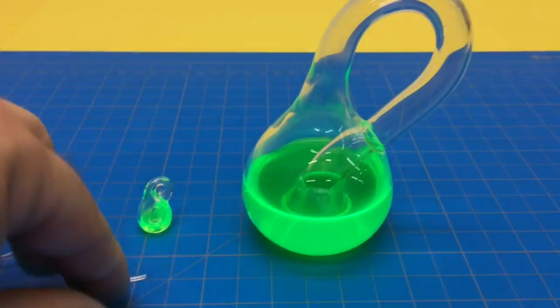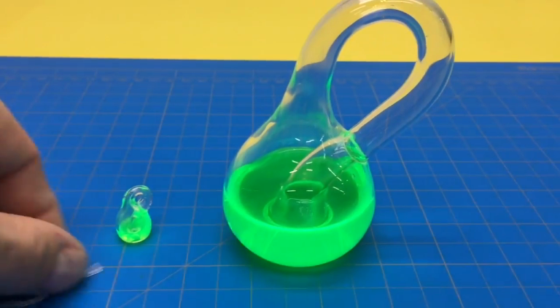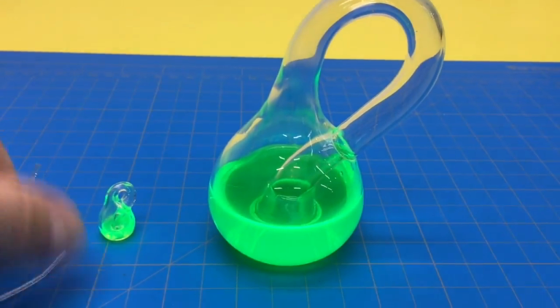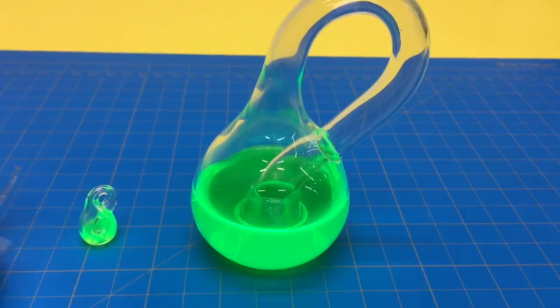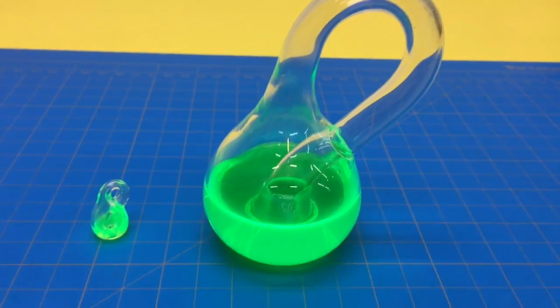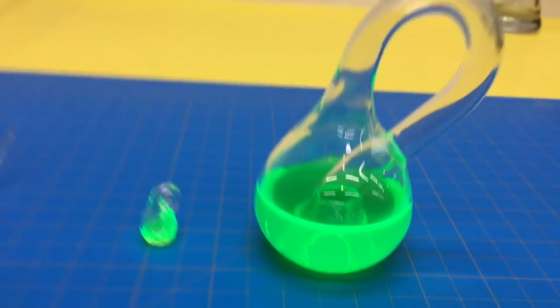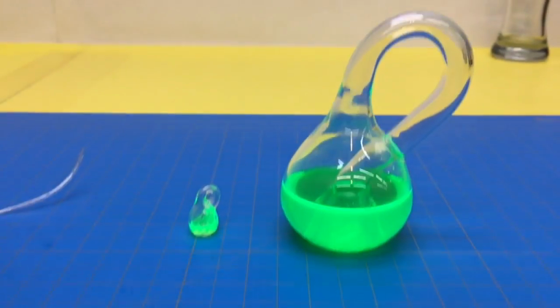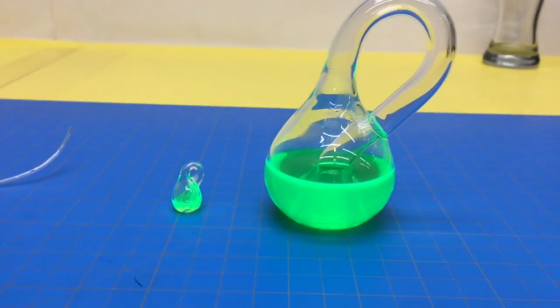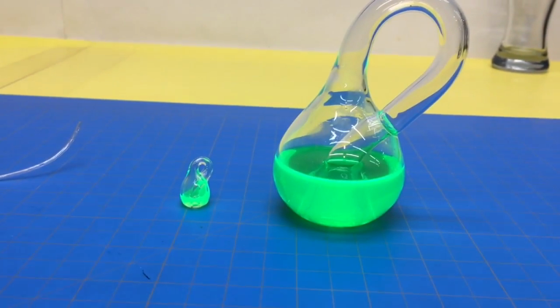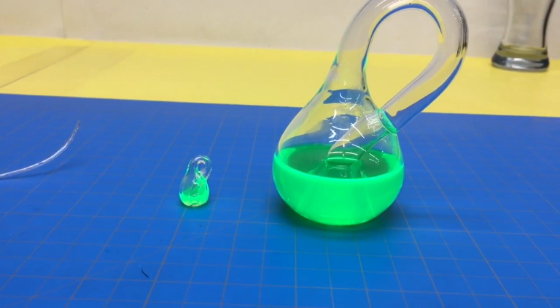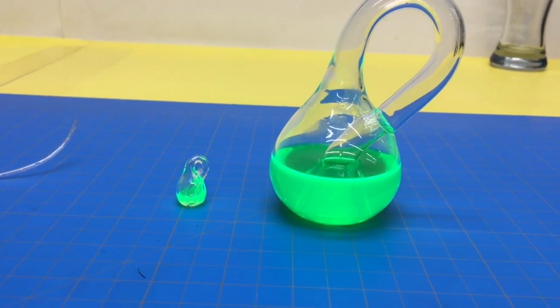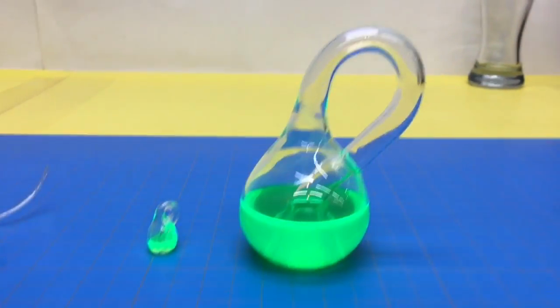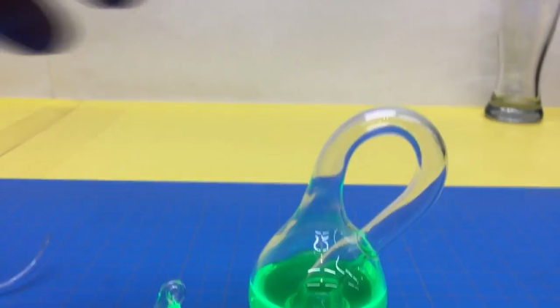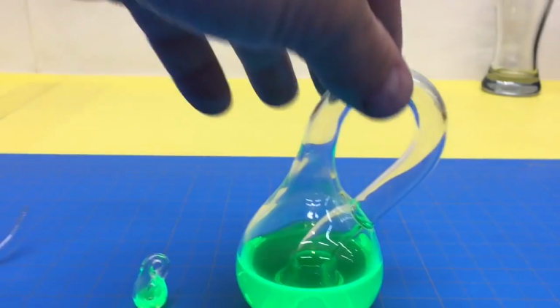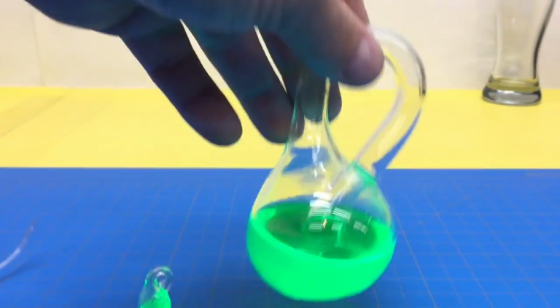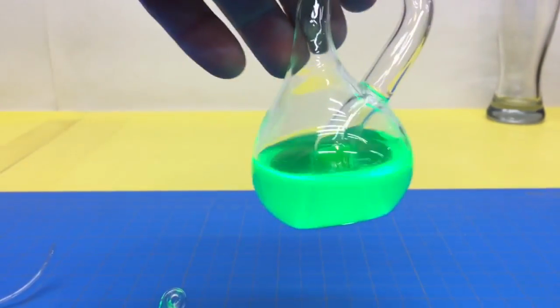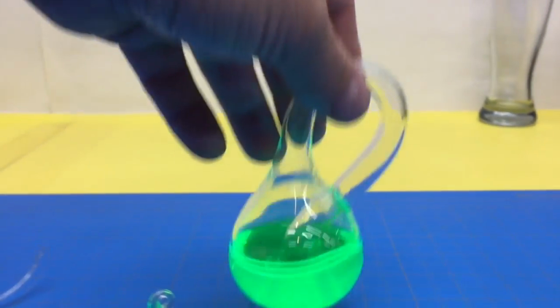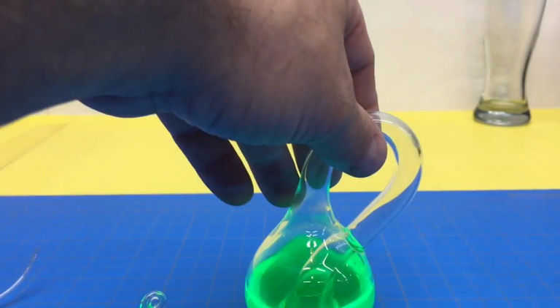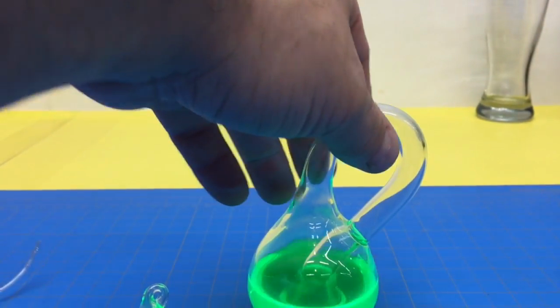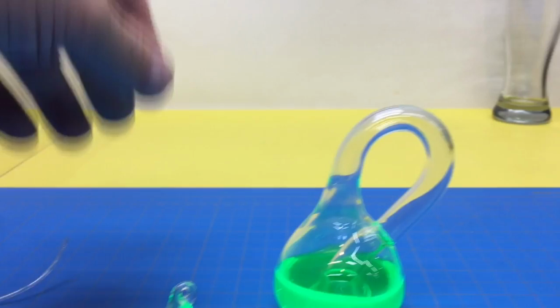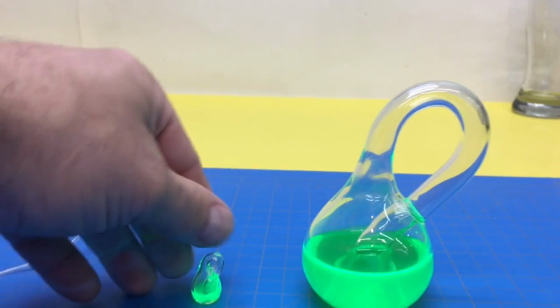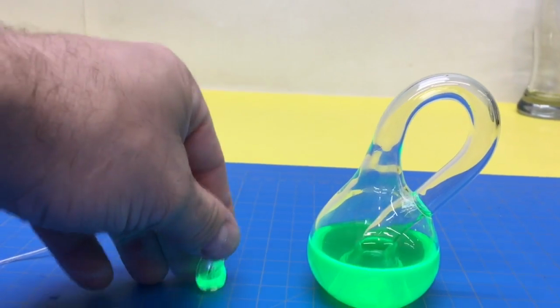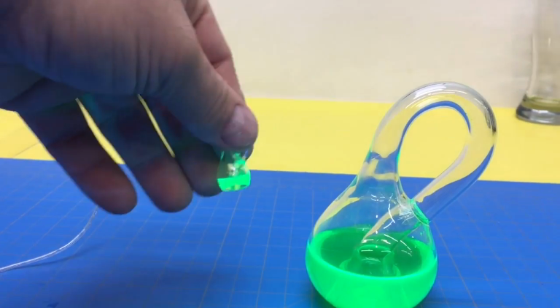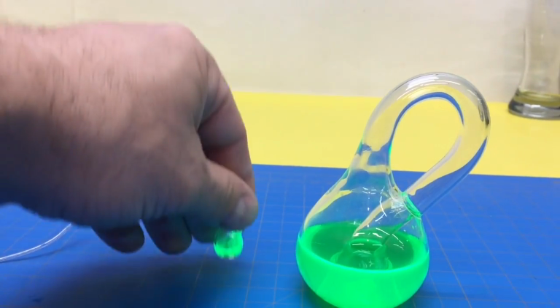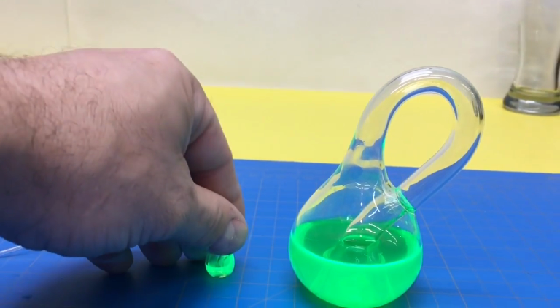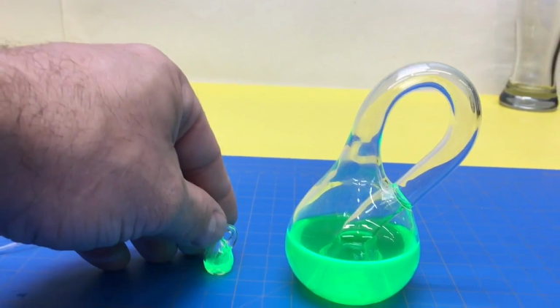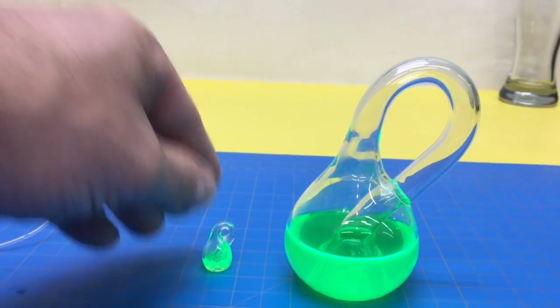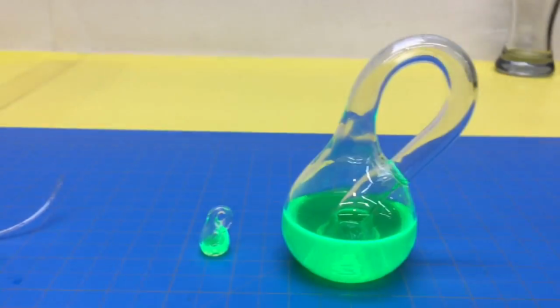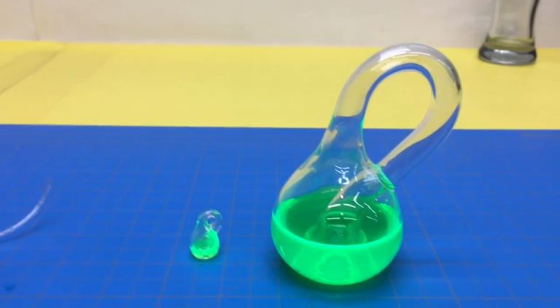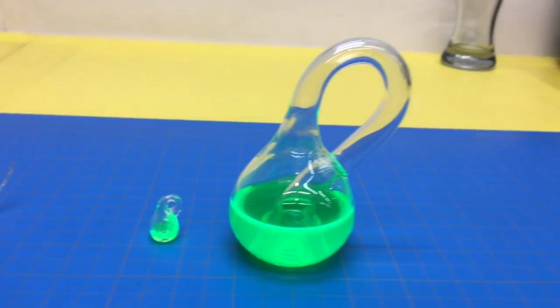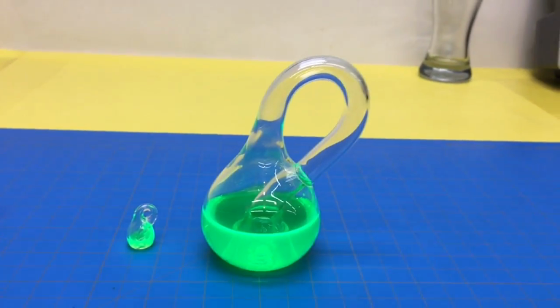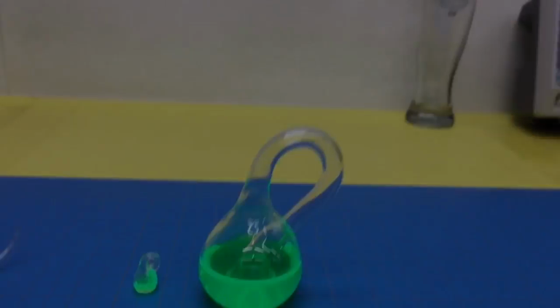Now they are both filled — with radioactive material. We better be careful!